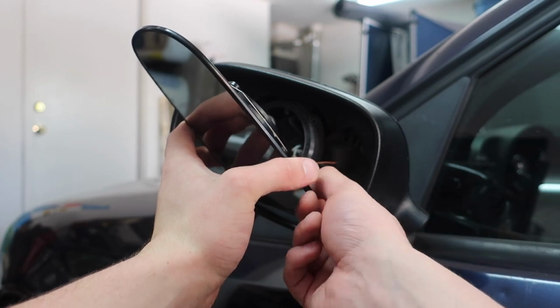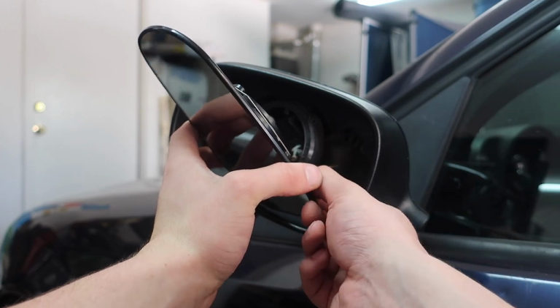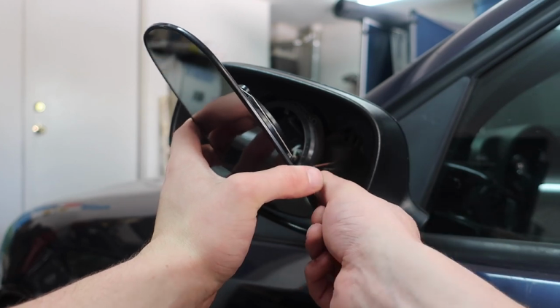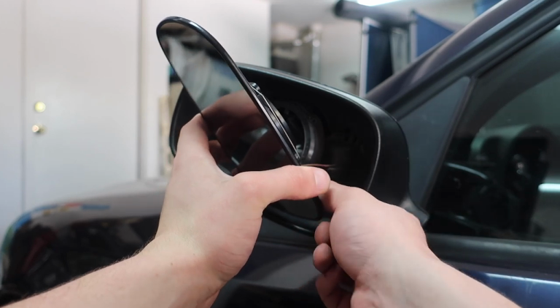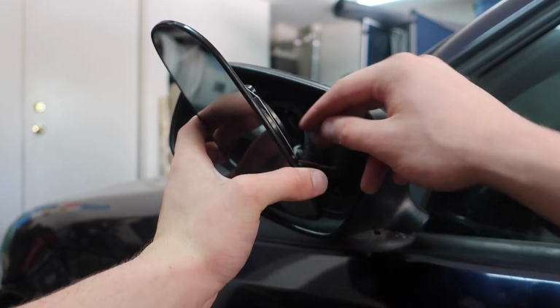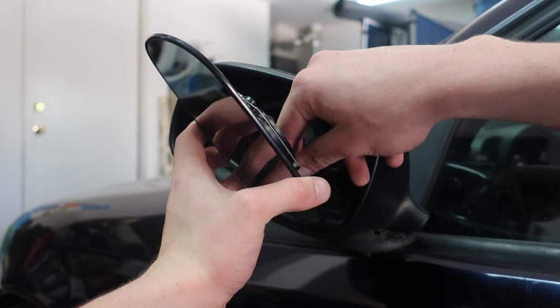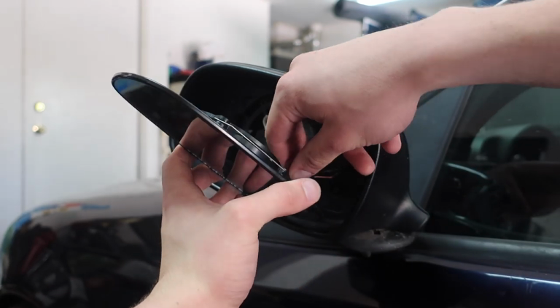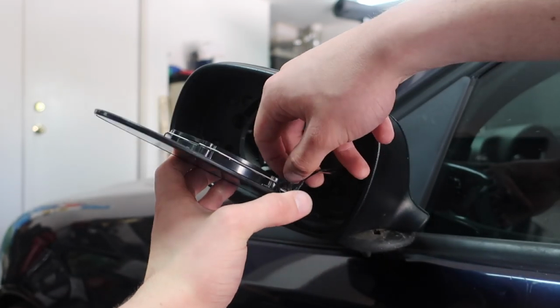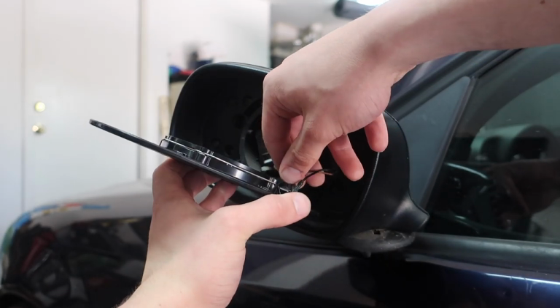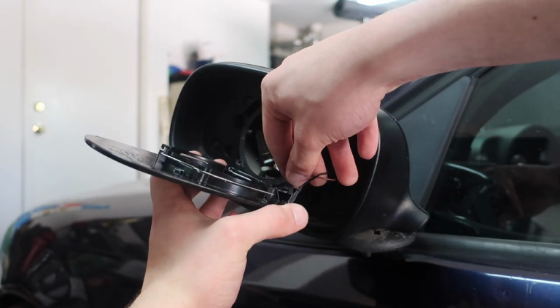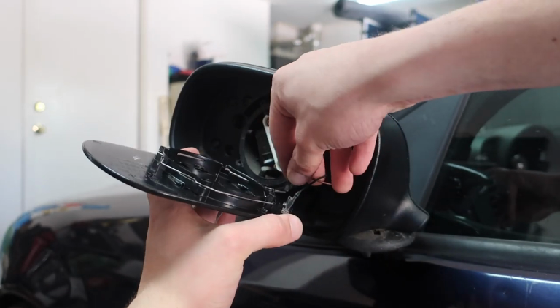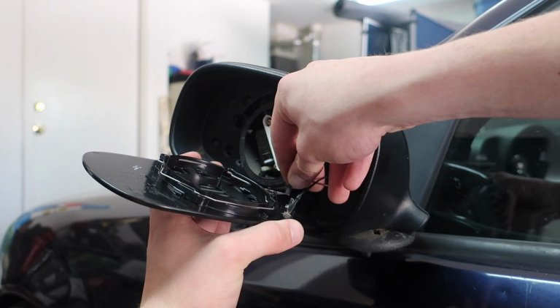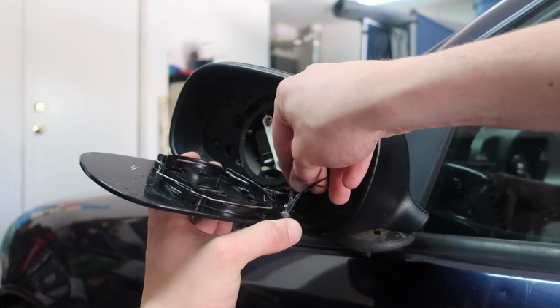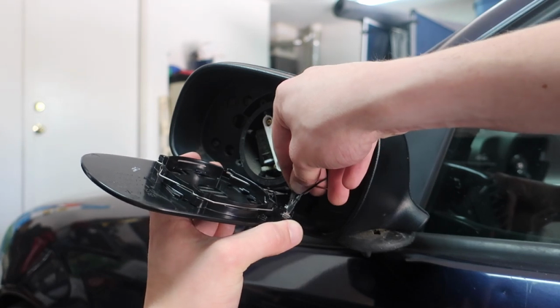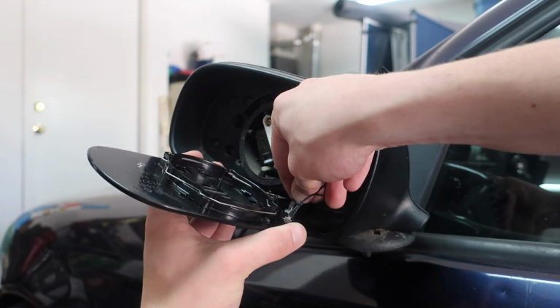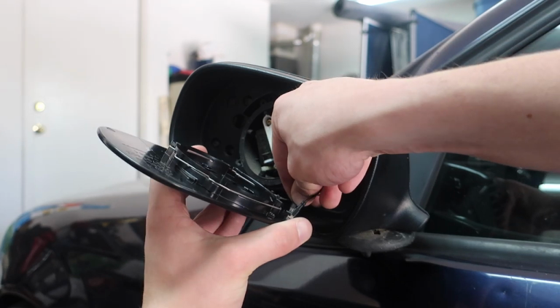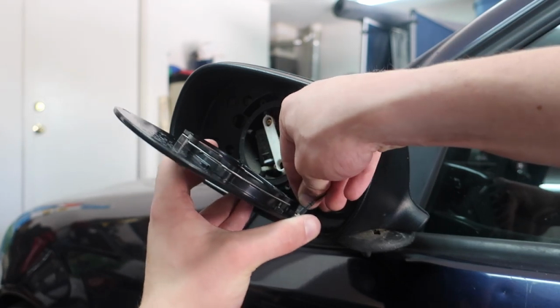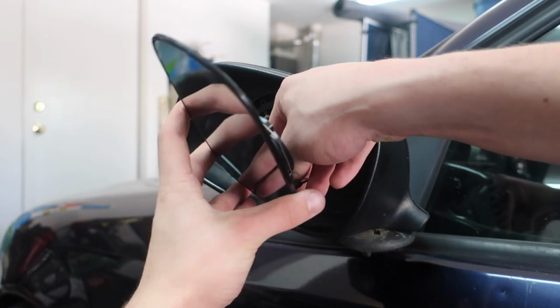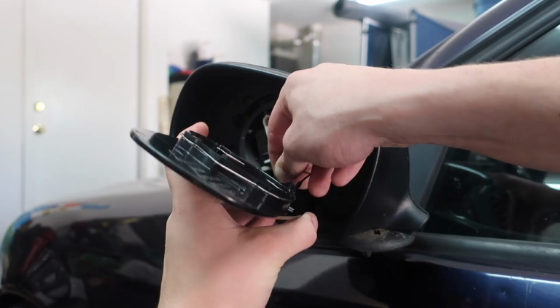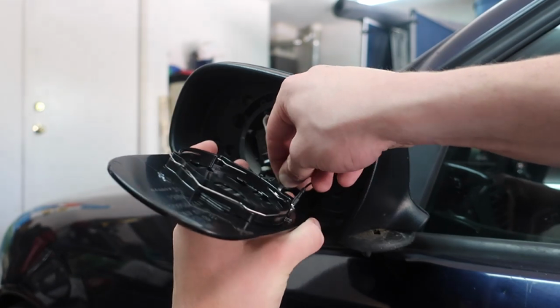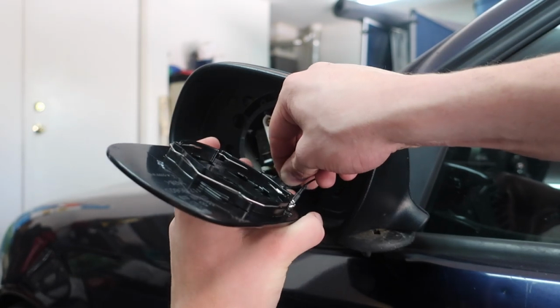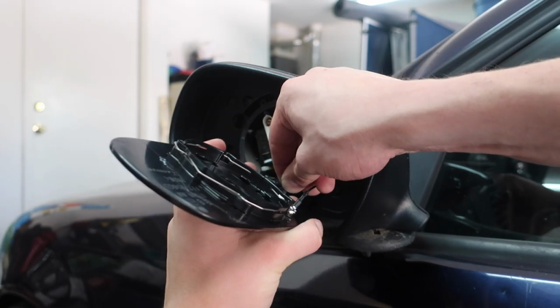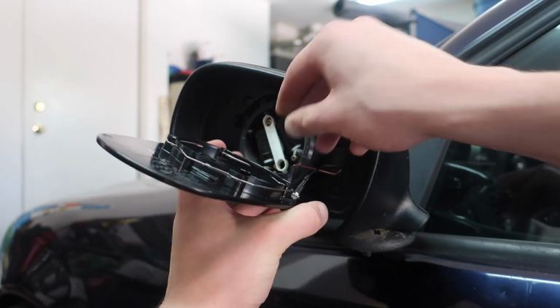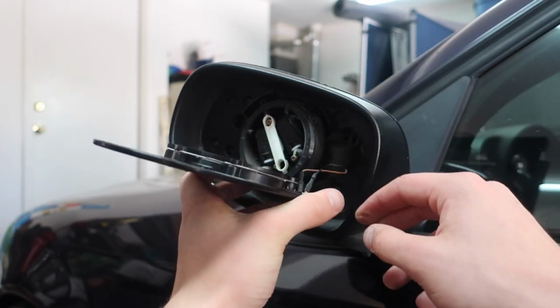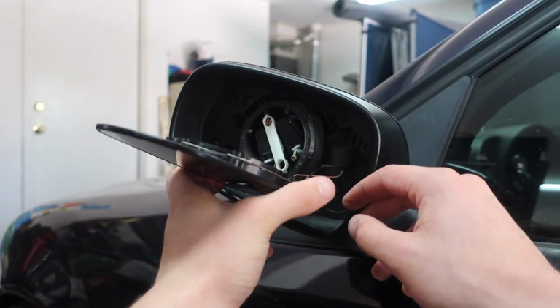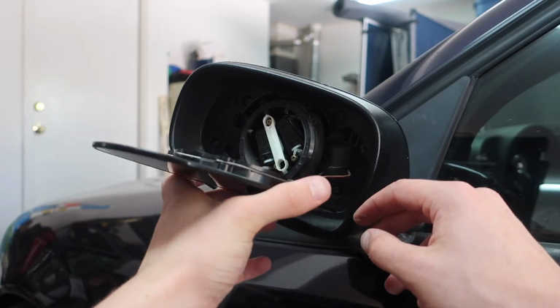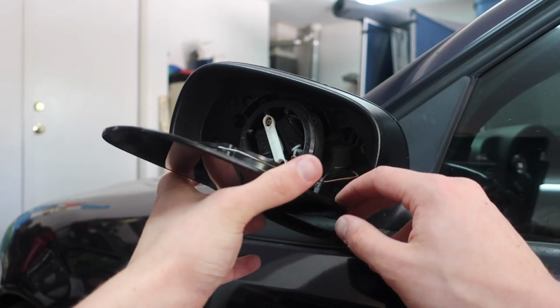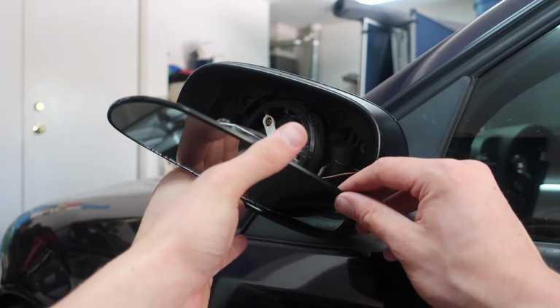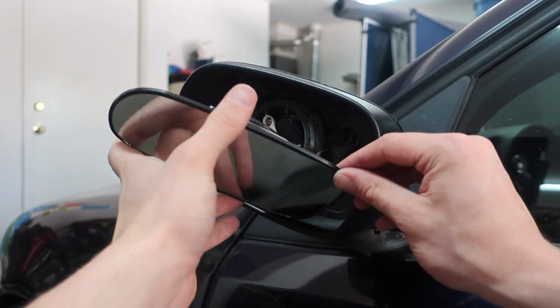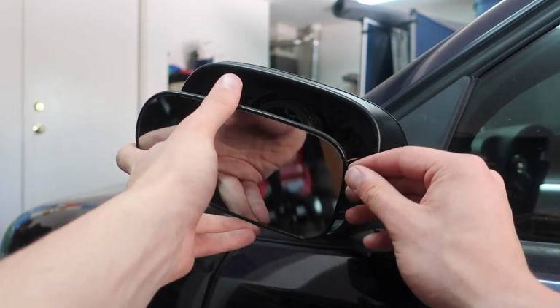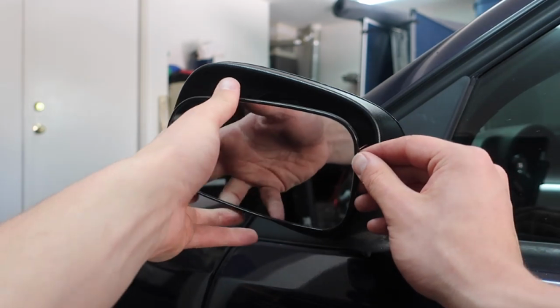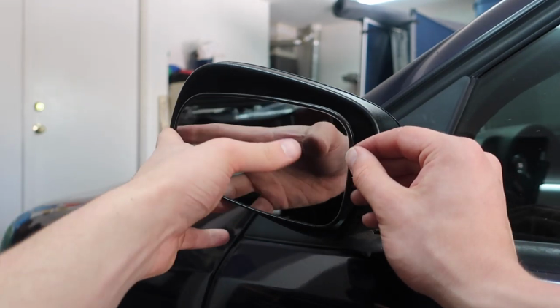I'm going to connect these two — they just kind of slide over. There we go, you'll hear them click into place.